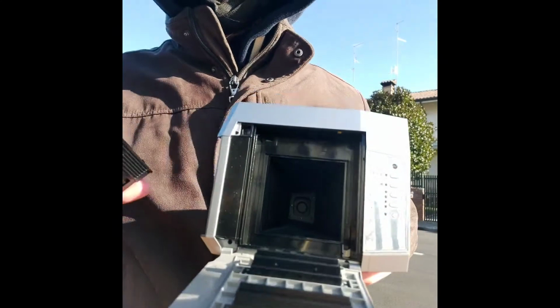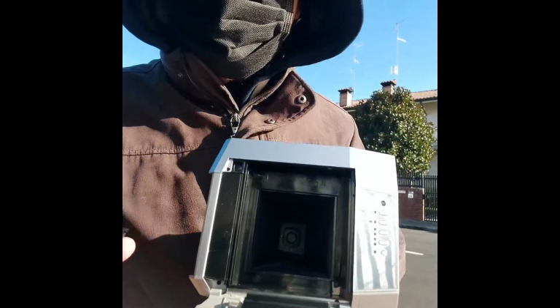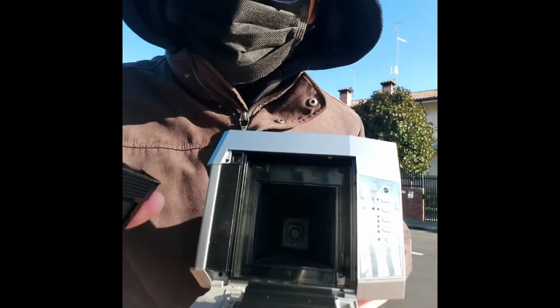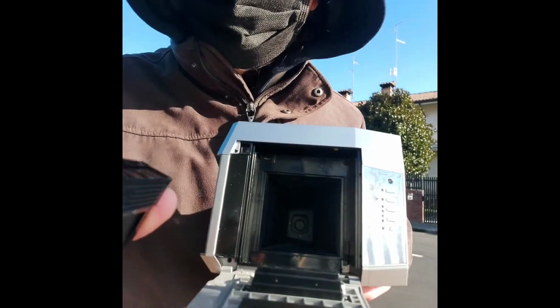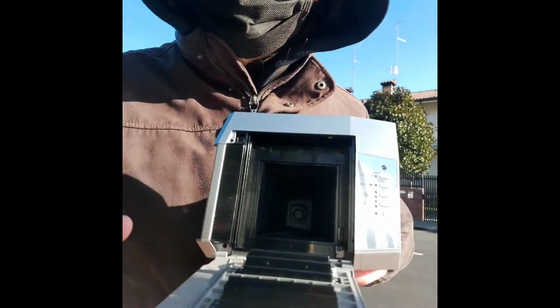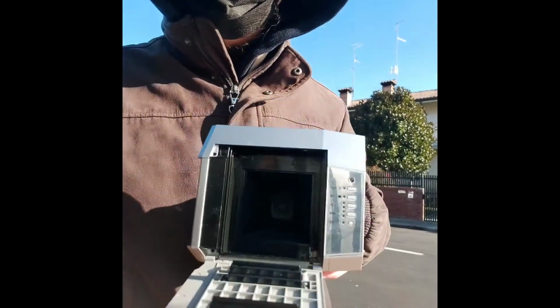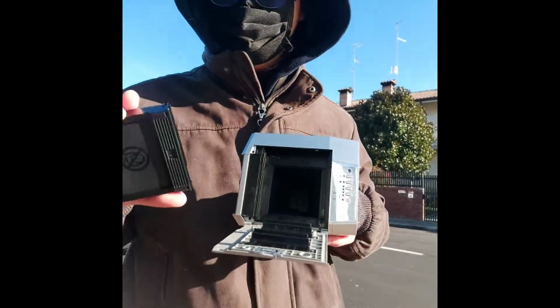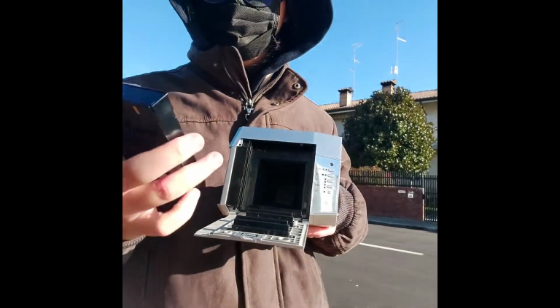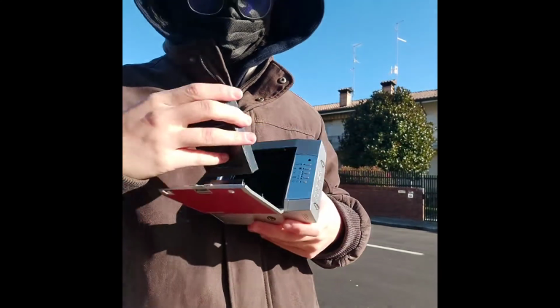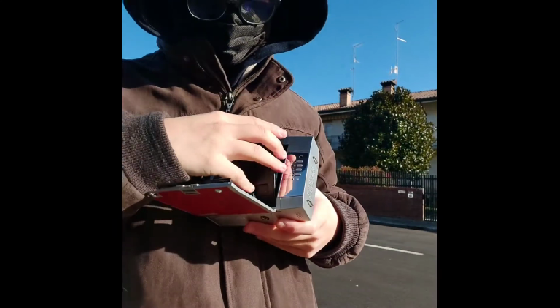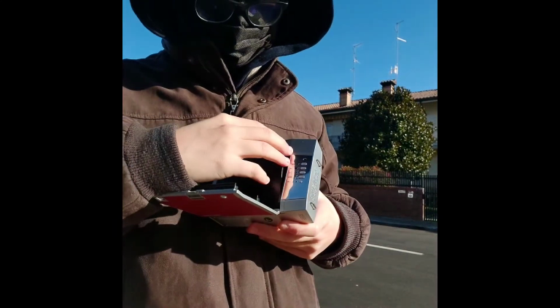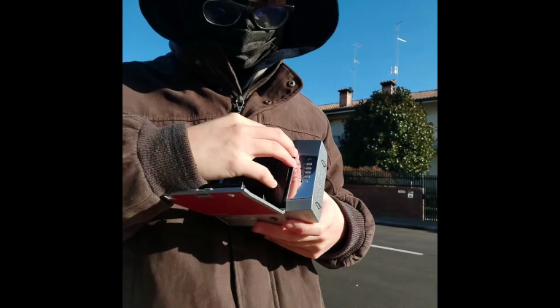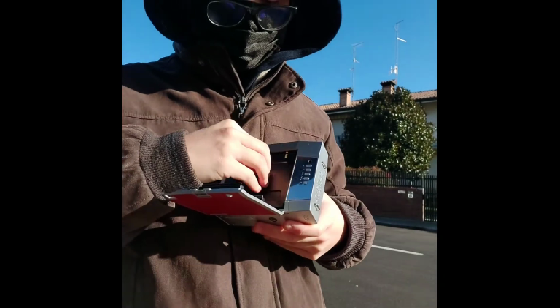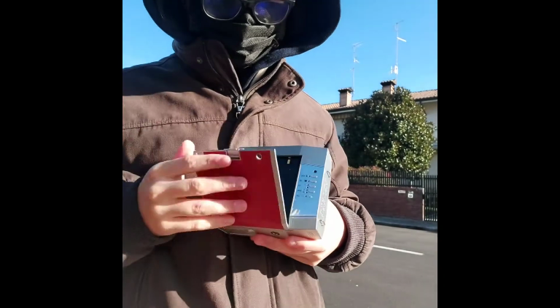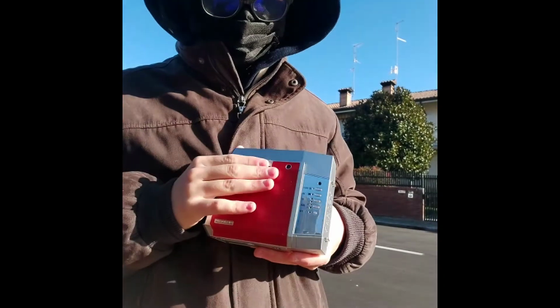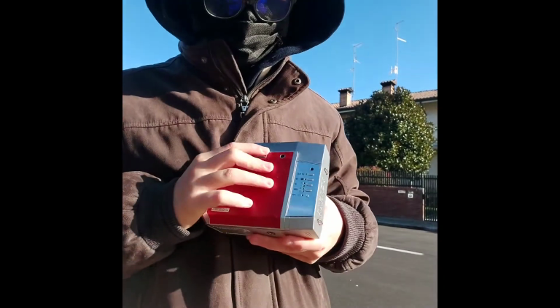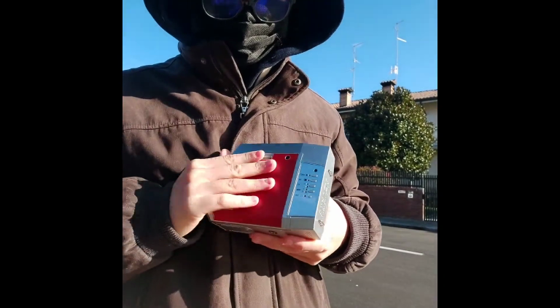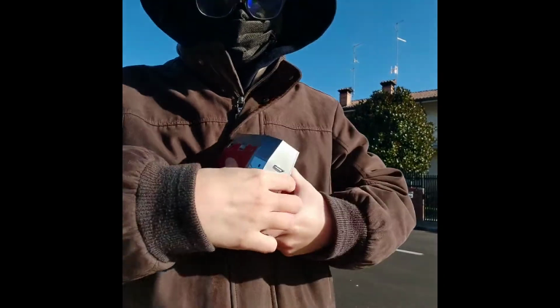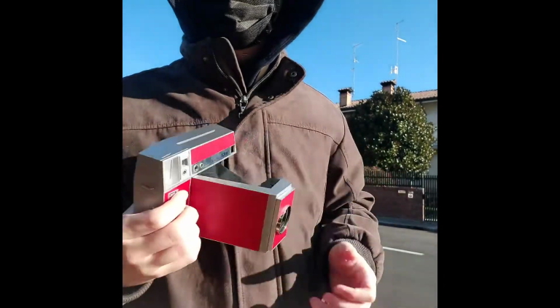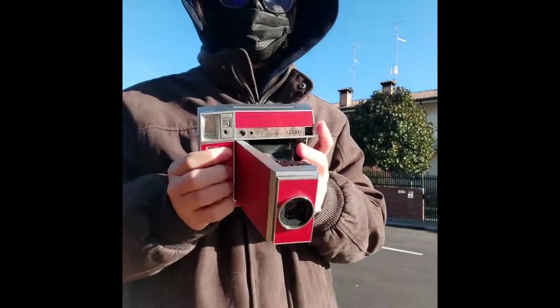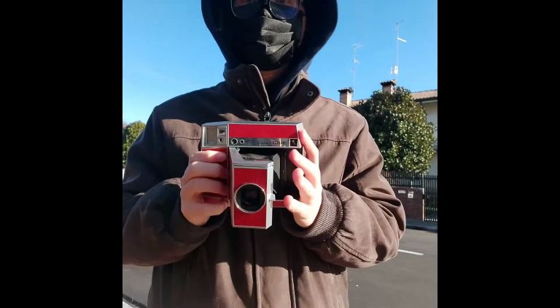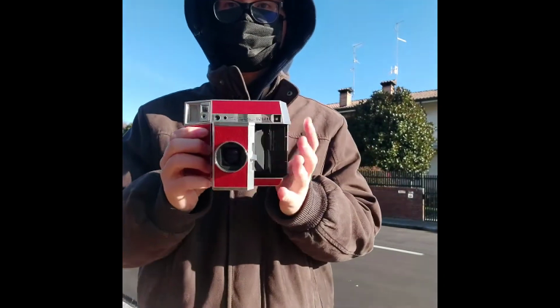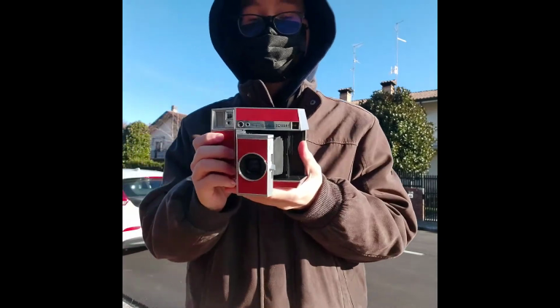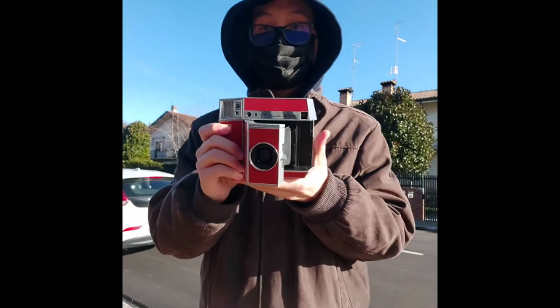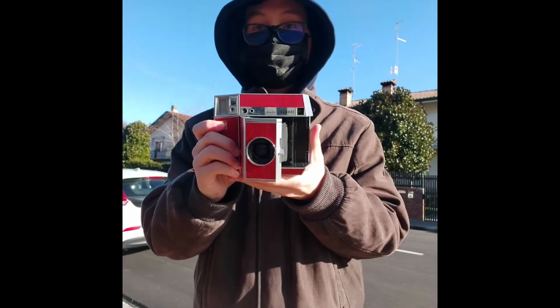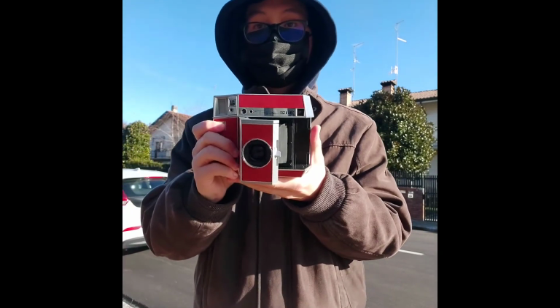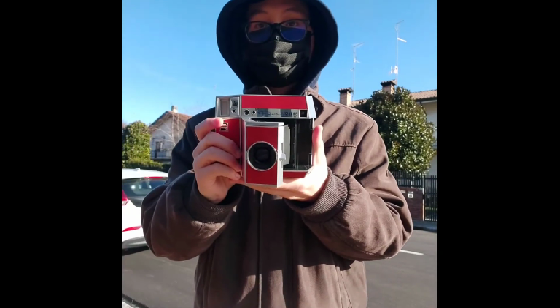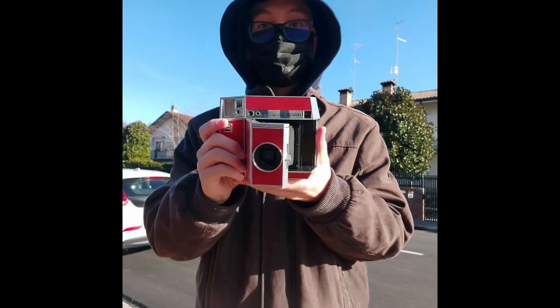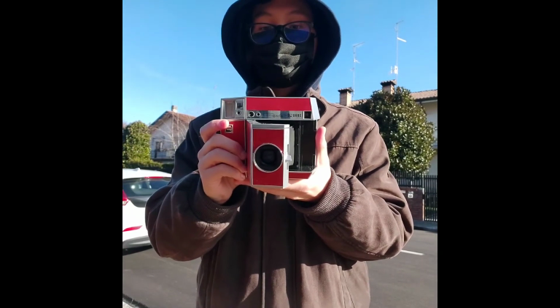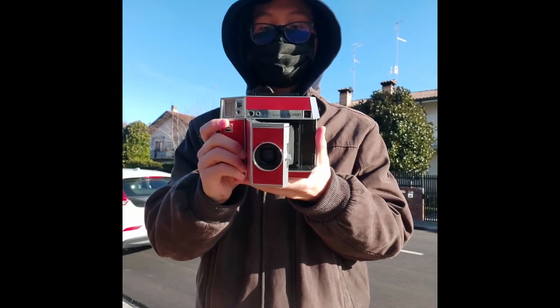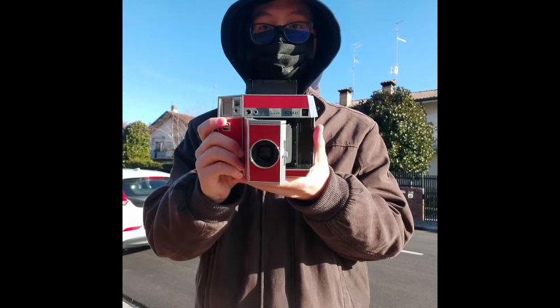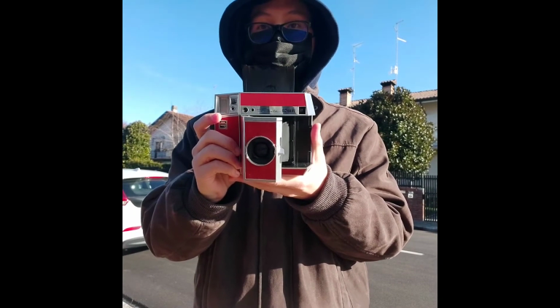I sold all of my Polaroids, including the SLR 680, because I decided it is time to let it go. I sold it to someone who will appreciate it more than I do.